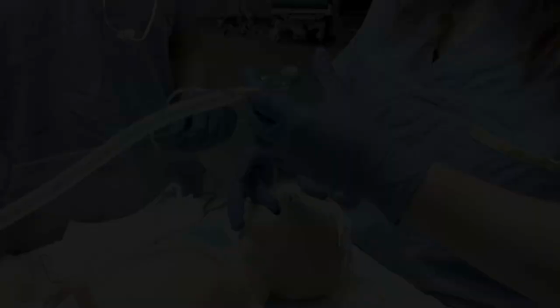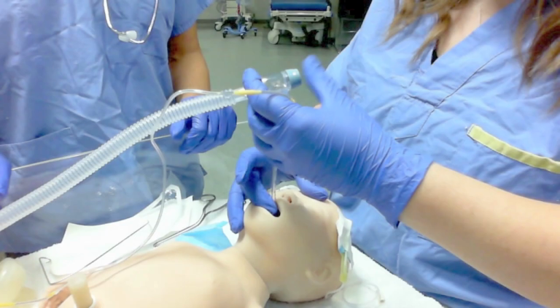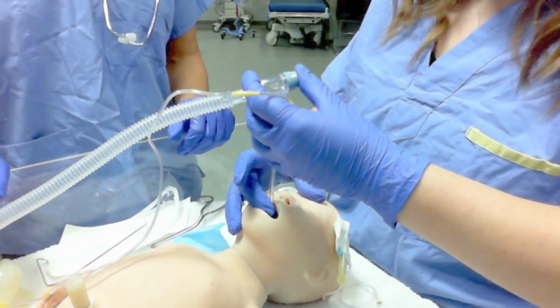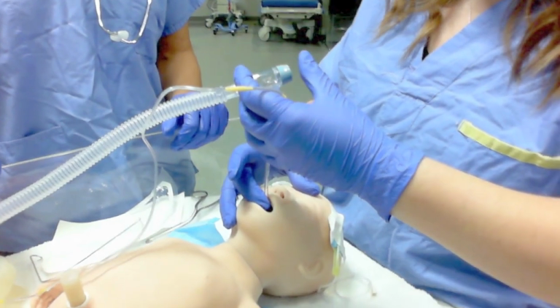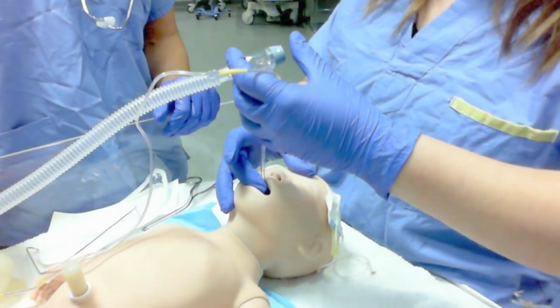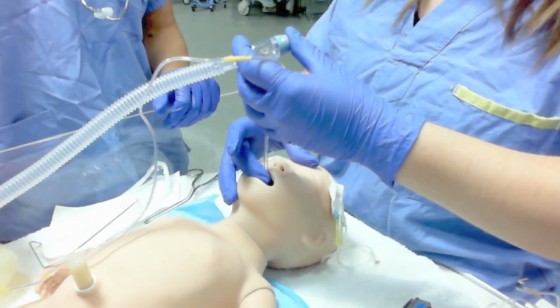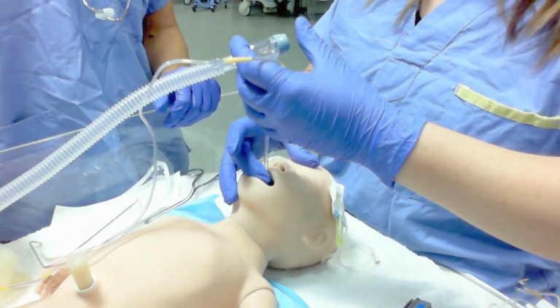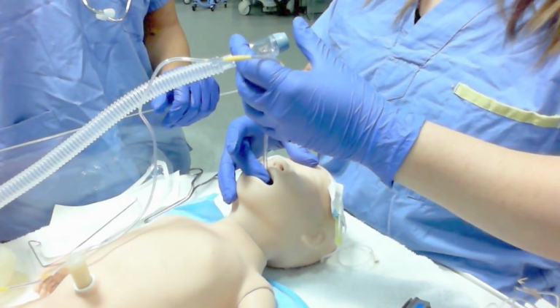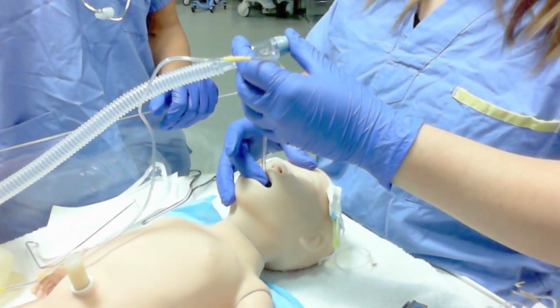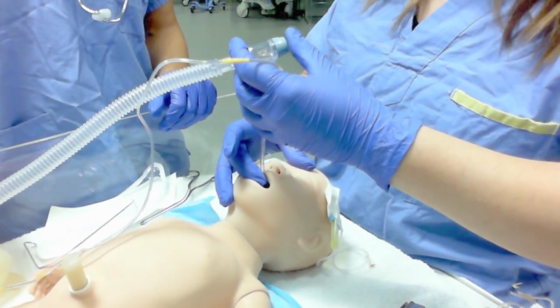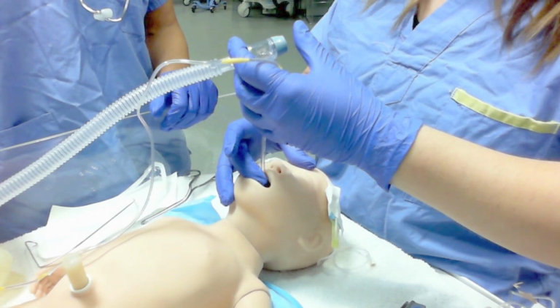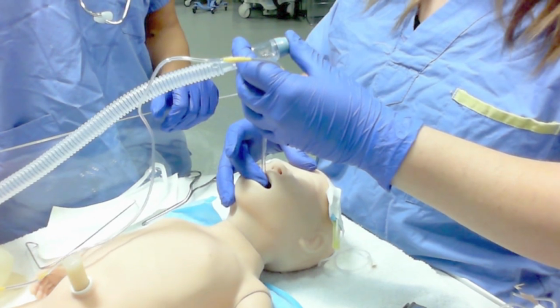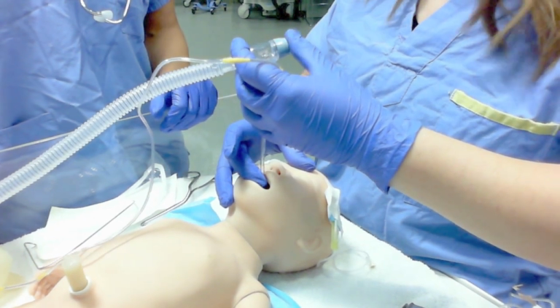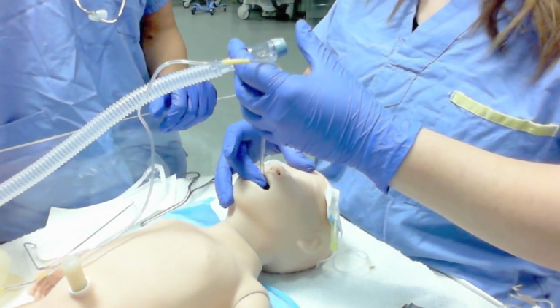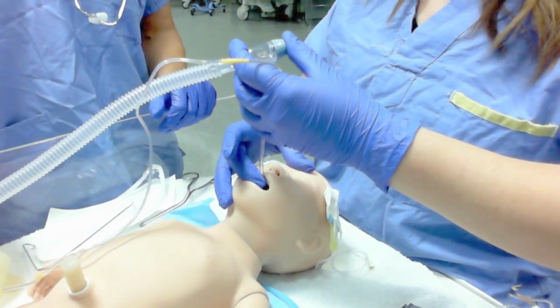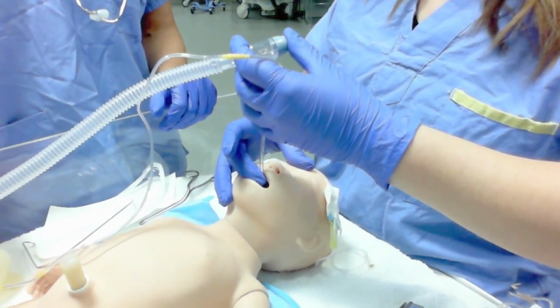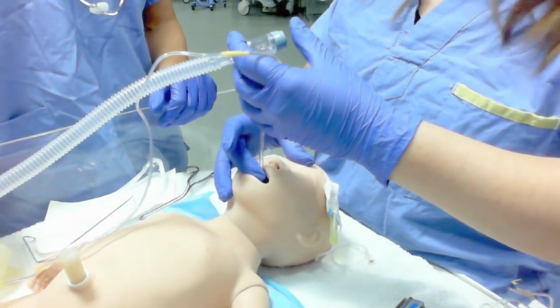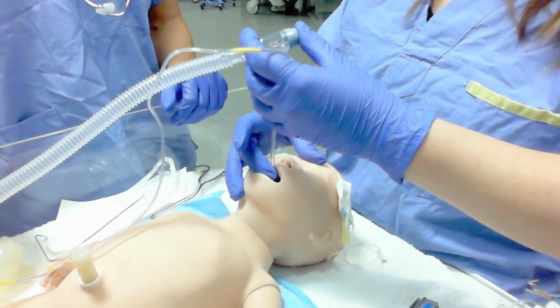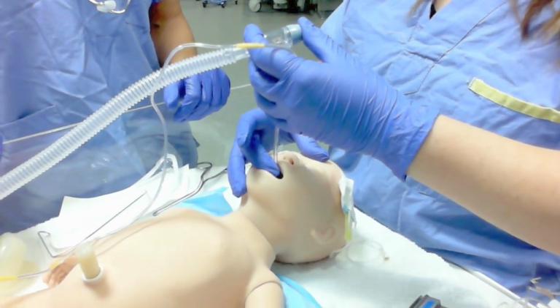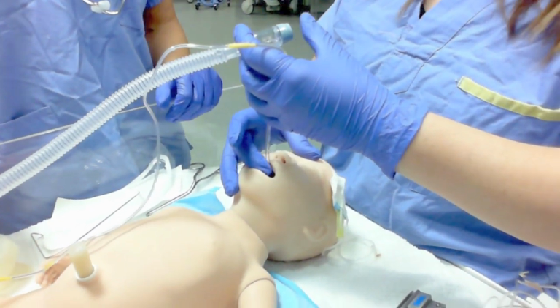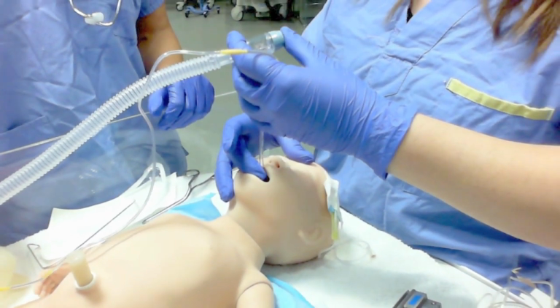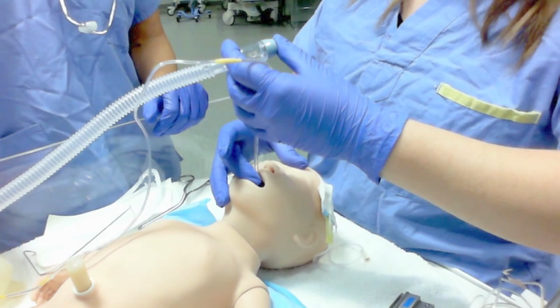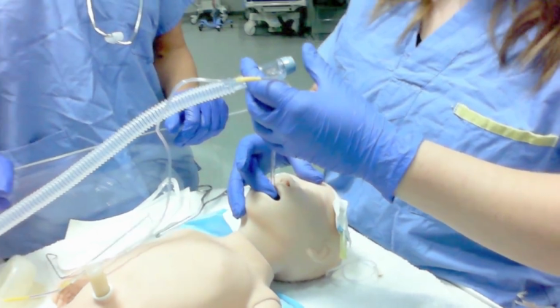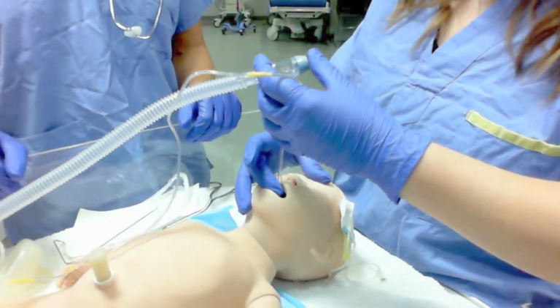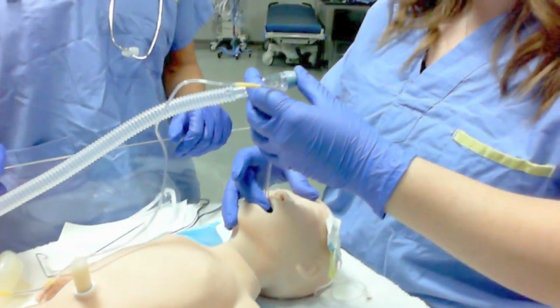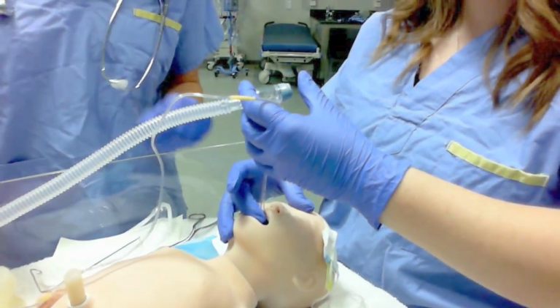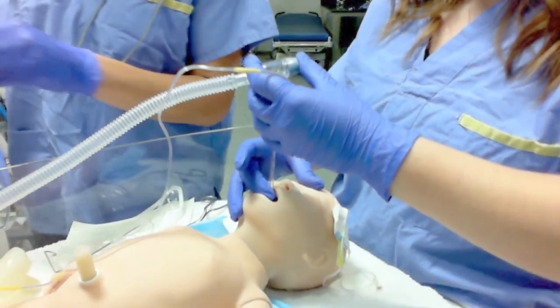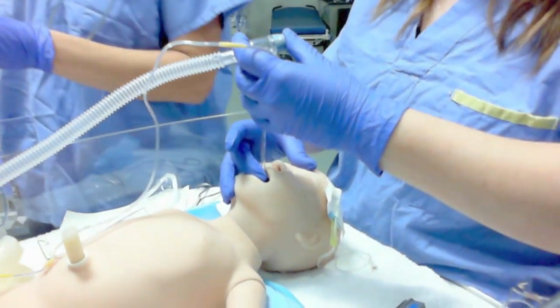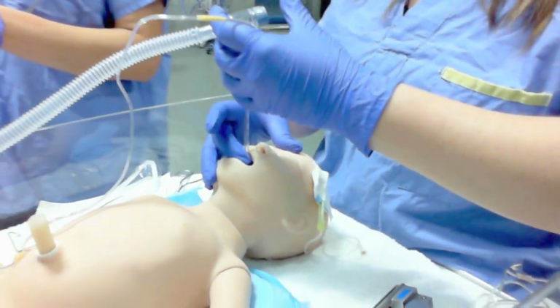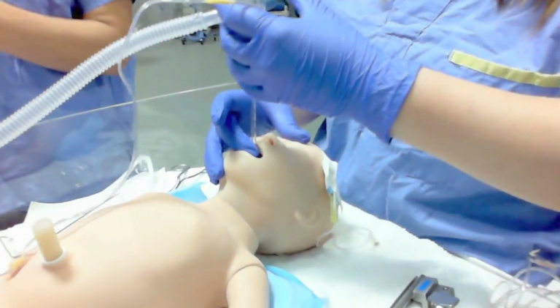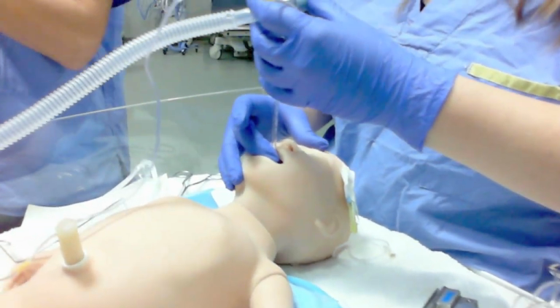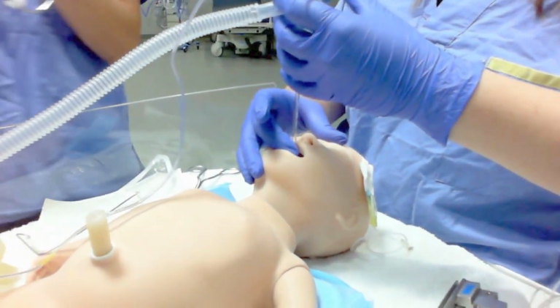Now that the intubation has been confirmed, it is time to secure the endotracheal tube. Based on this patient's weight of 3.0 kg, the tube should be positioned at 9 cm.